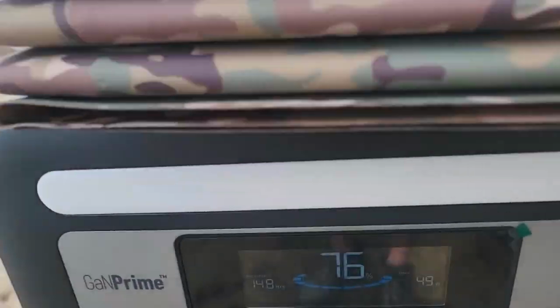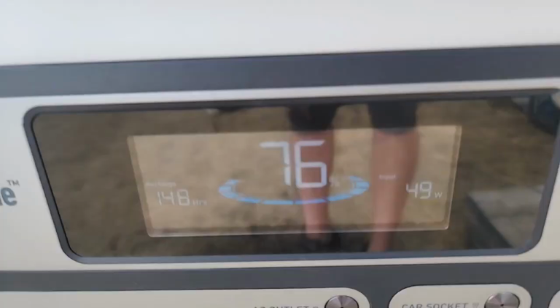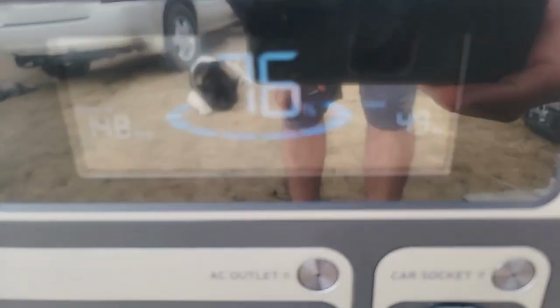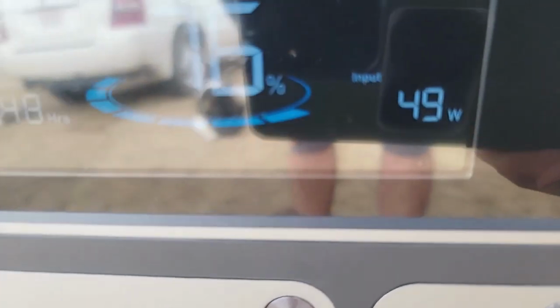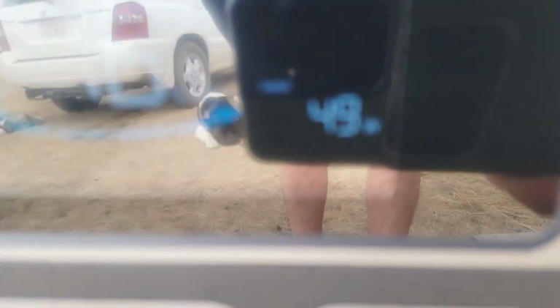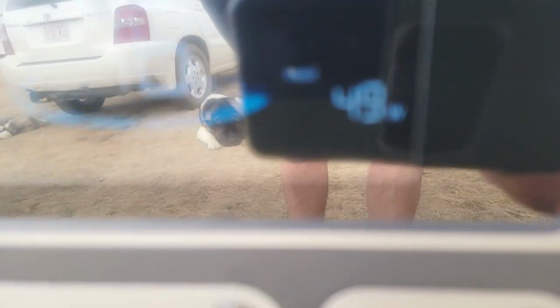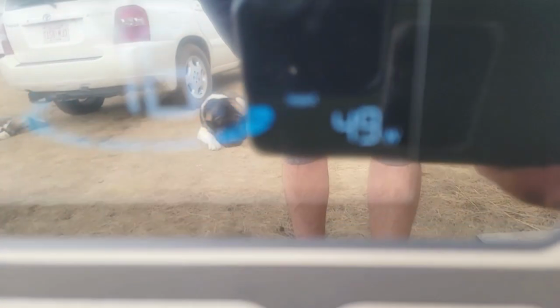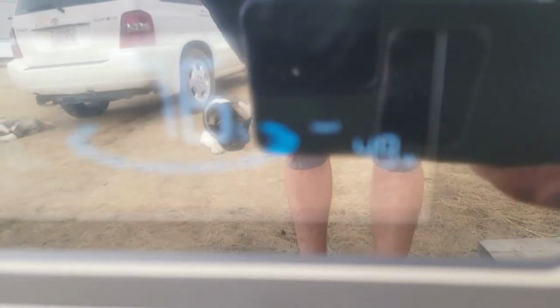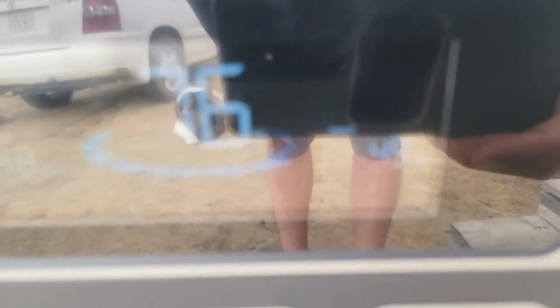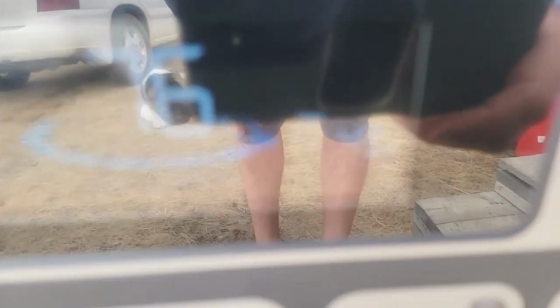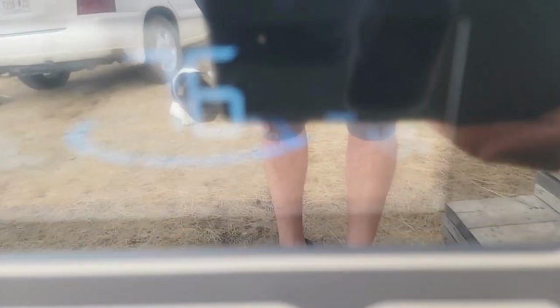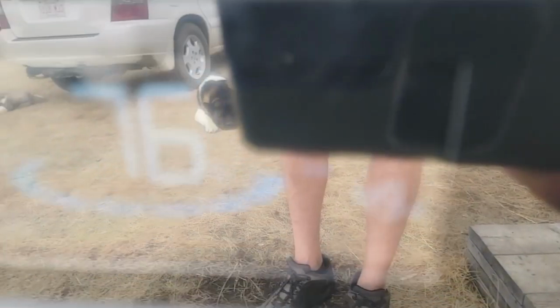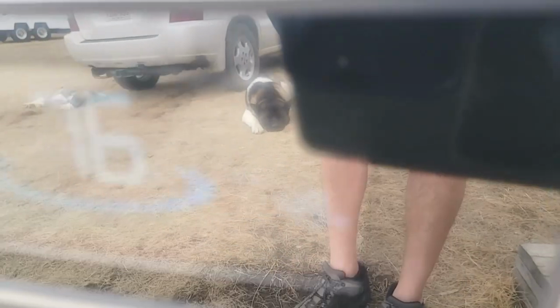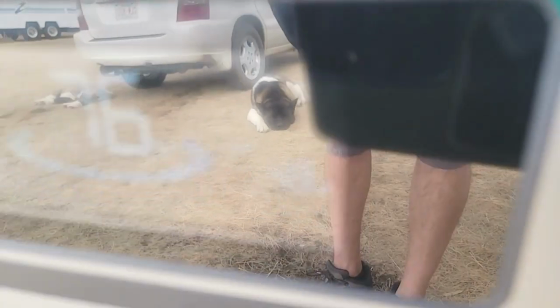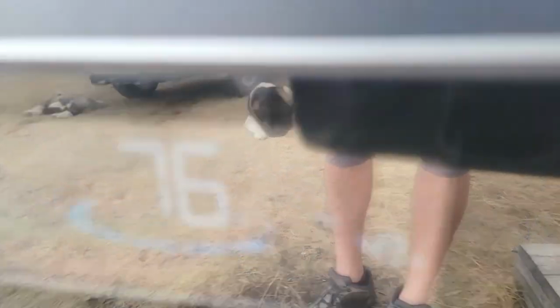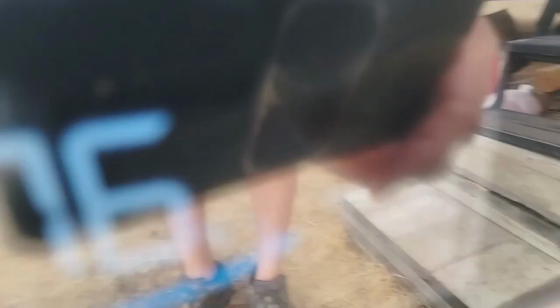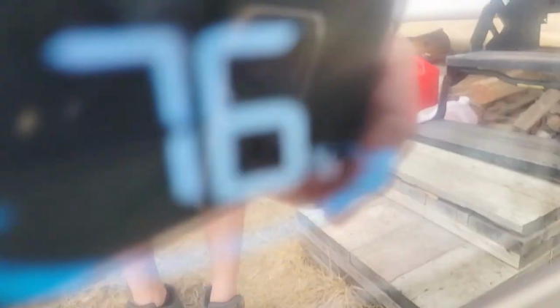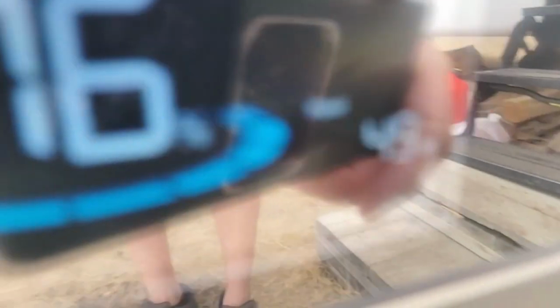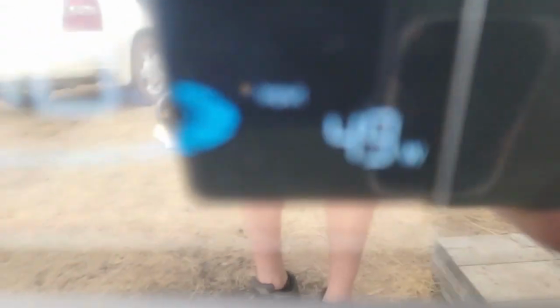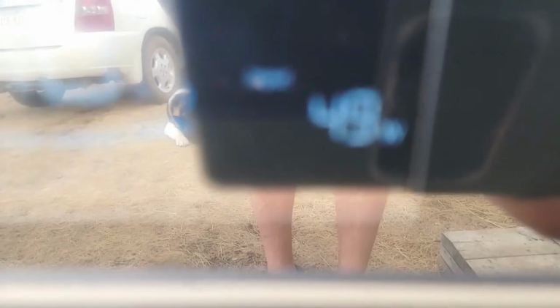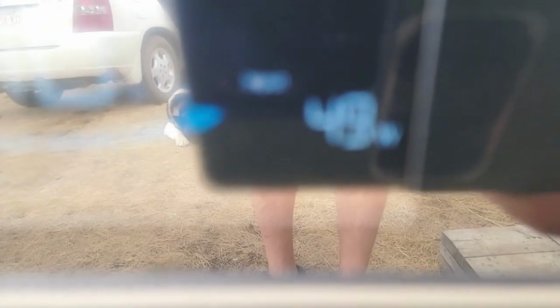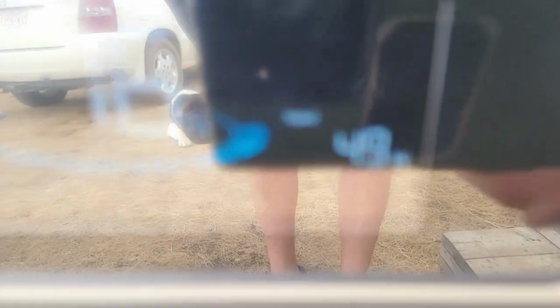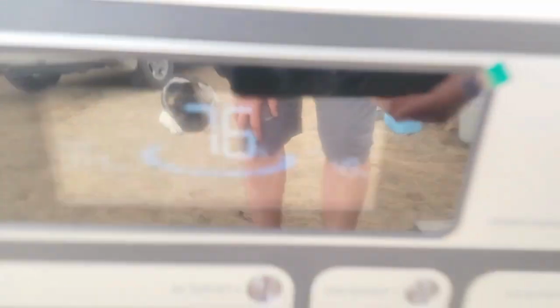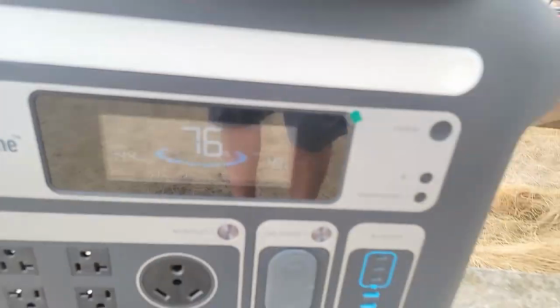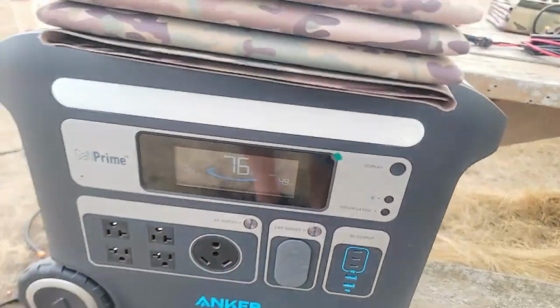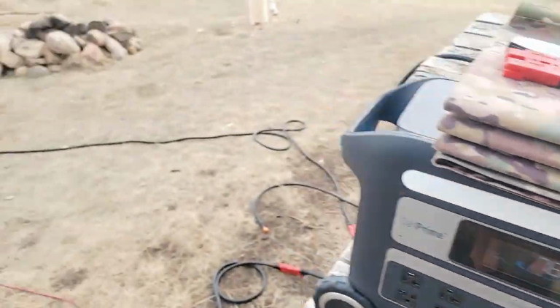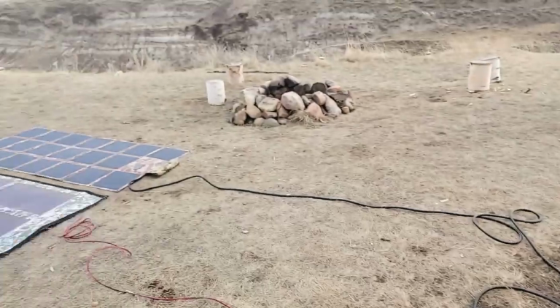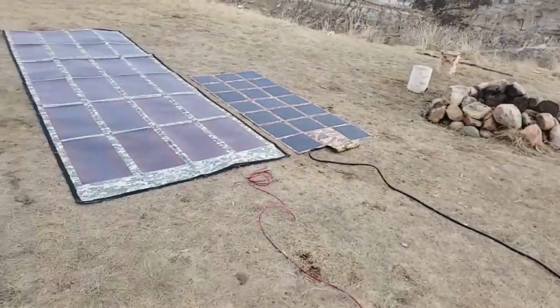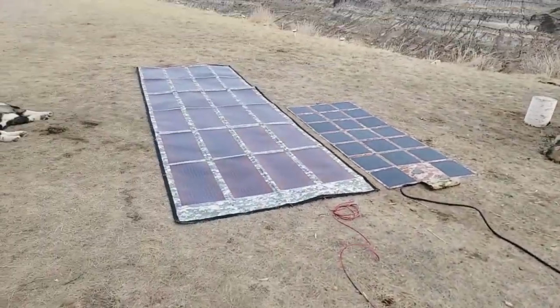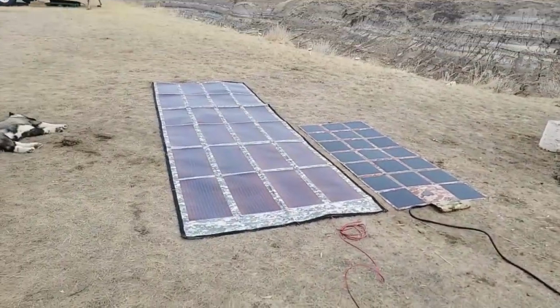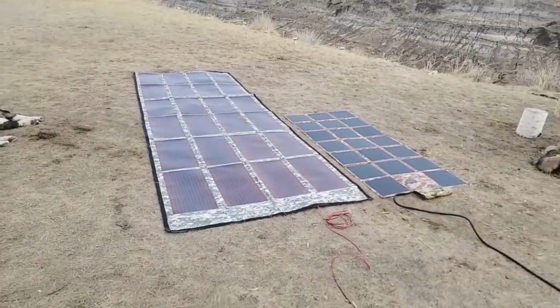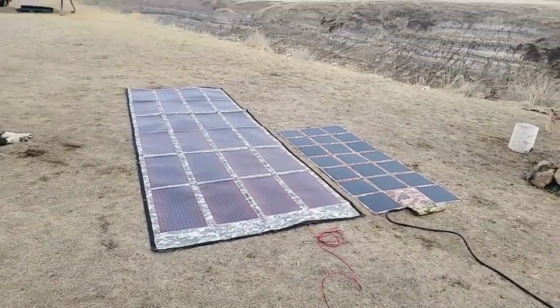And we're still hovering — here's the PowerFilm, just kind of trying to get the right angle so you can see — at 49 watts. So yeah, that gives you an idea there, guys.